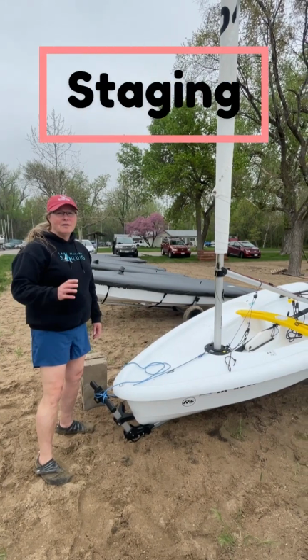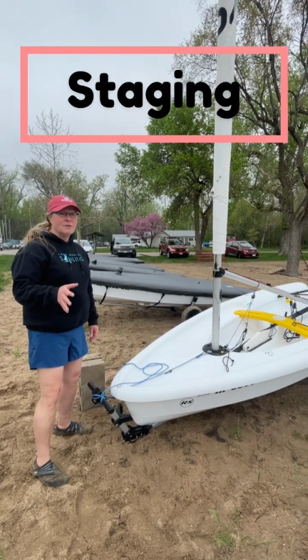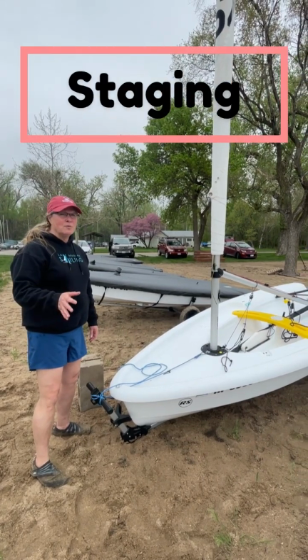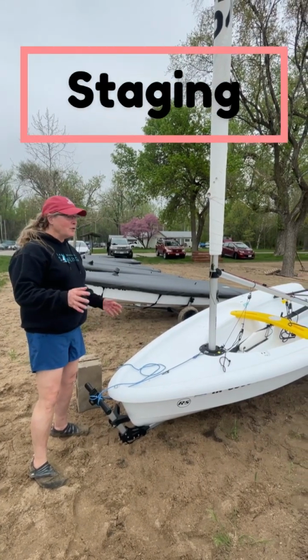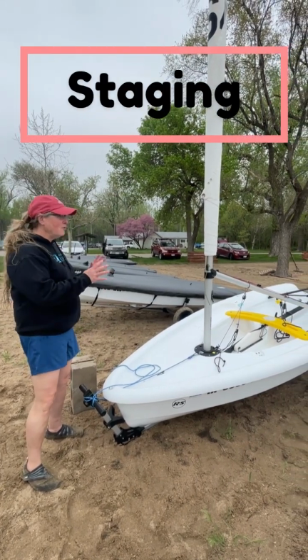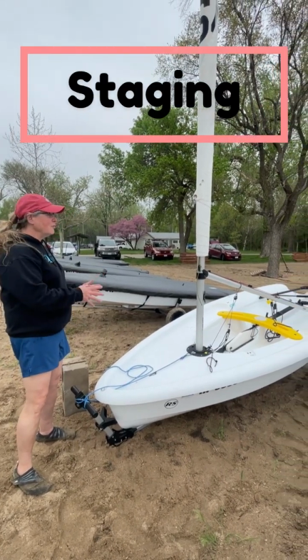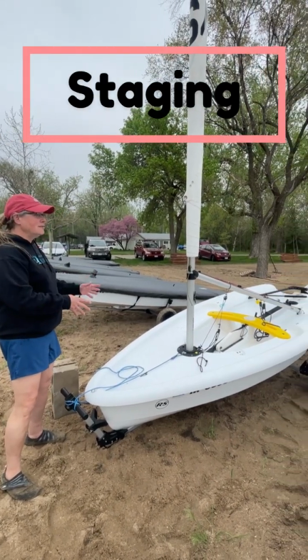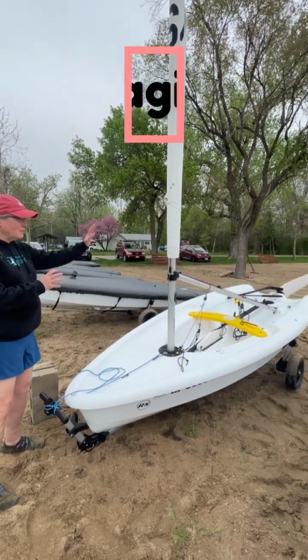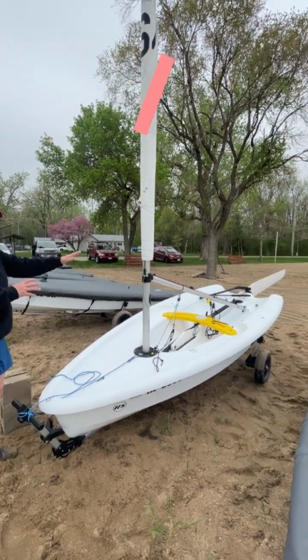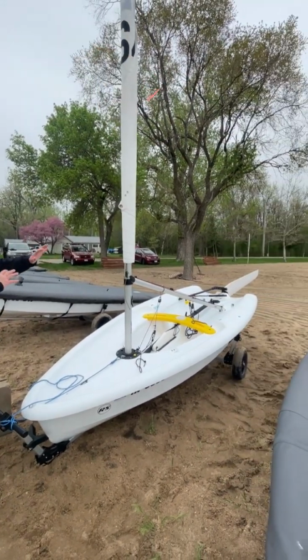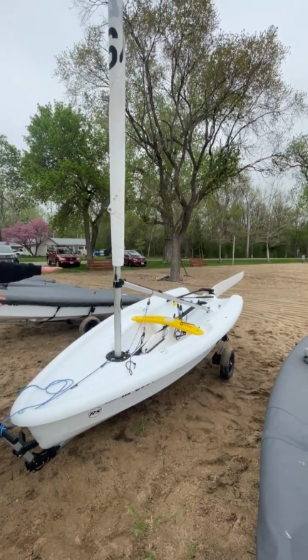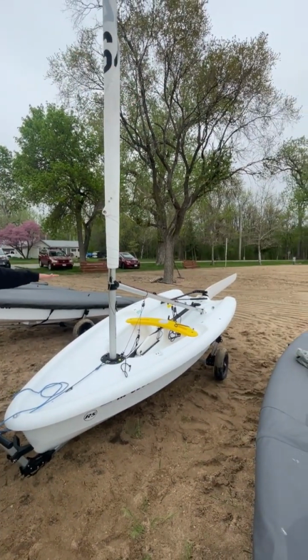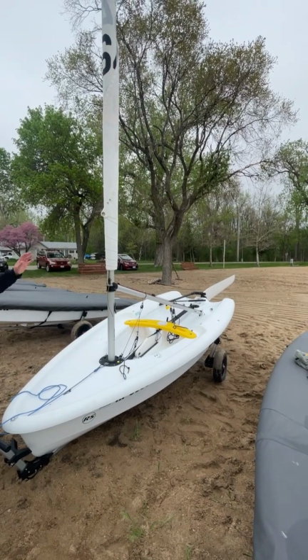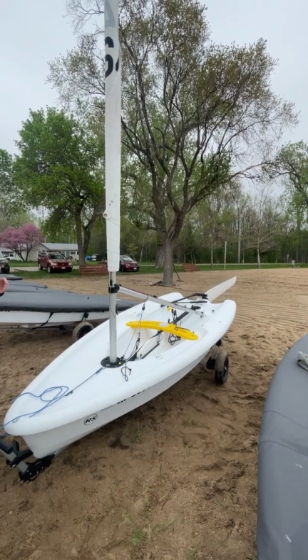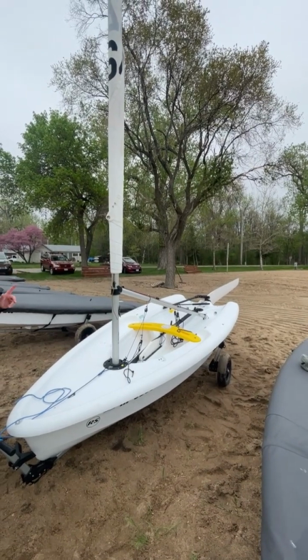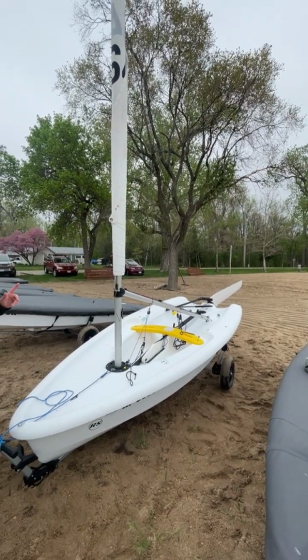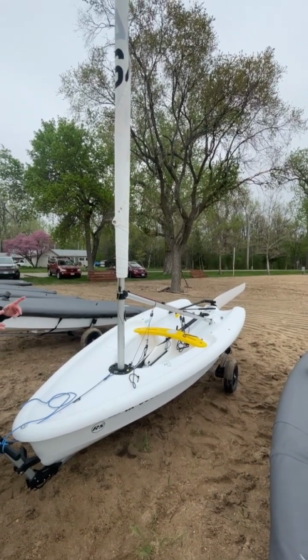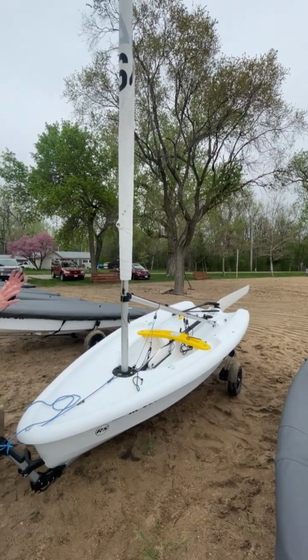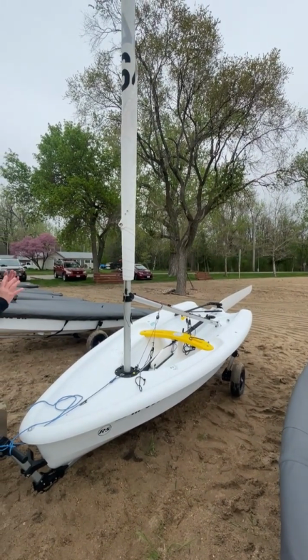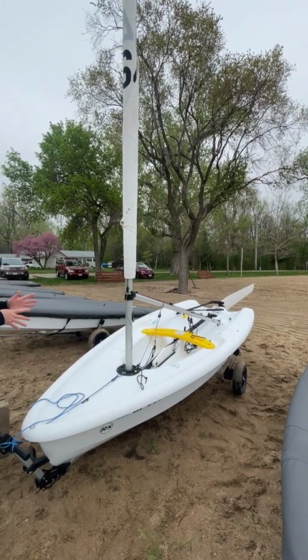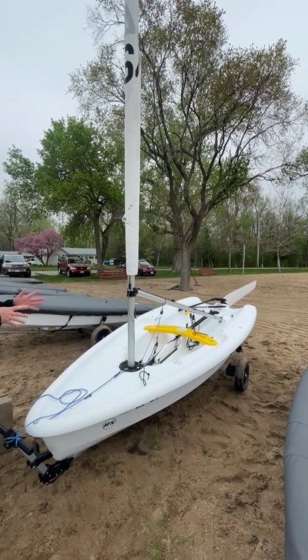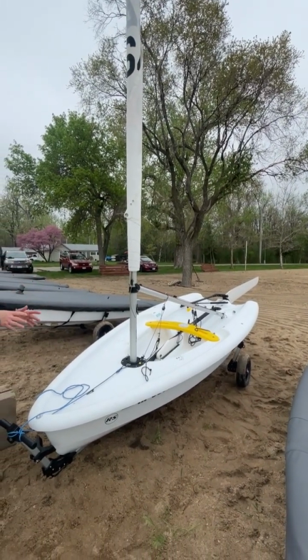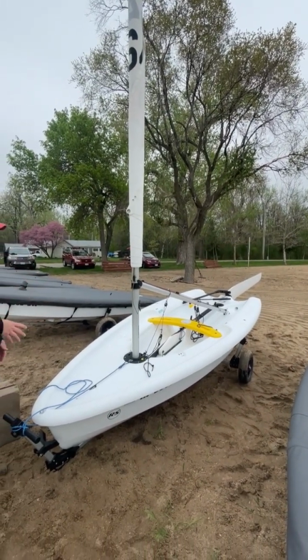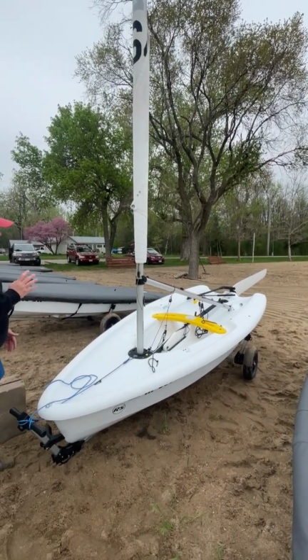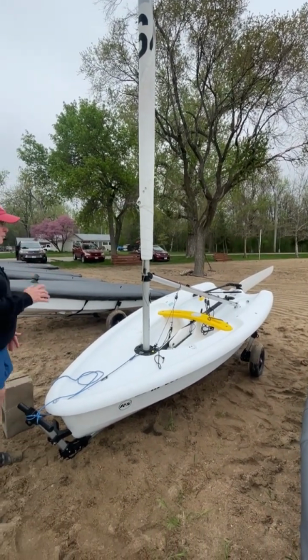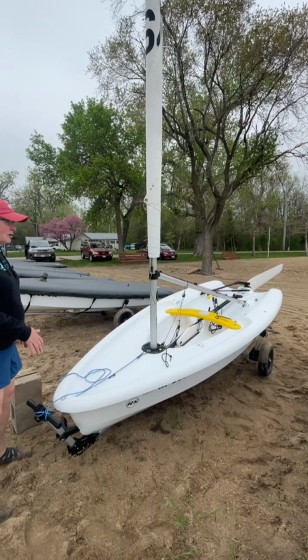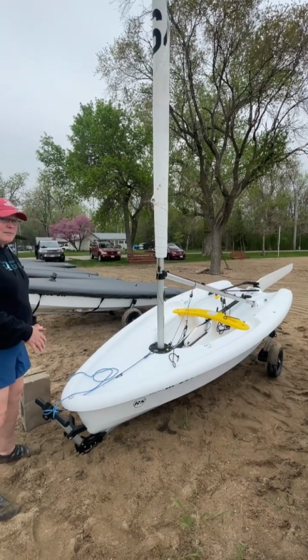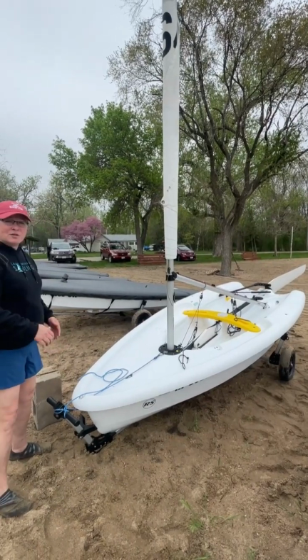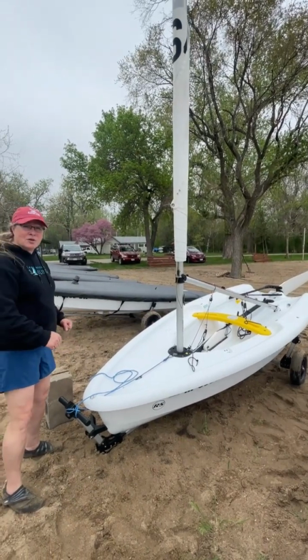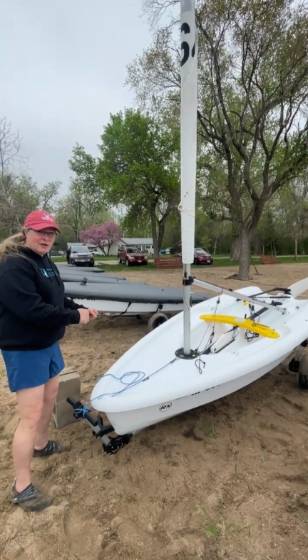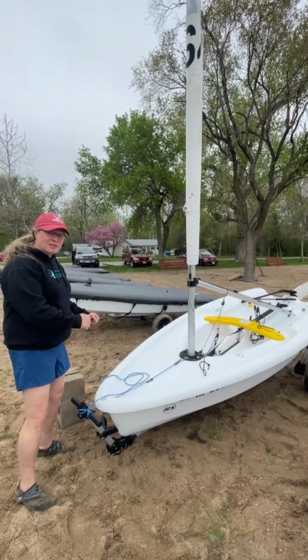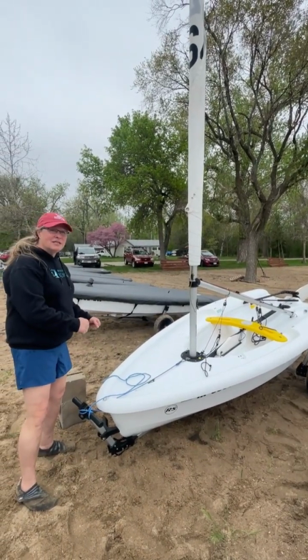When the boat is all fully rigged with the rudder on, the boom on, but not the sail unfurled — we want to leave that unfurled until we're in the water — I'm going to recommend that the students go in pairs to take it down.